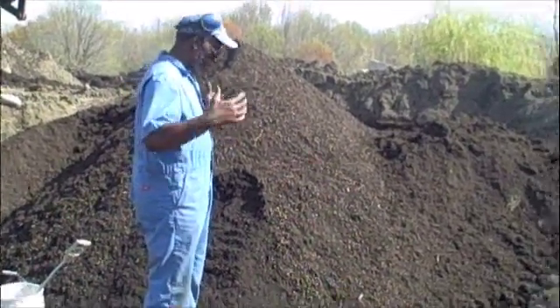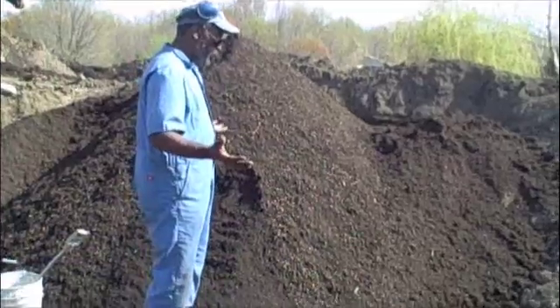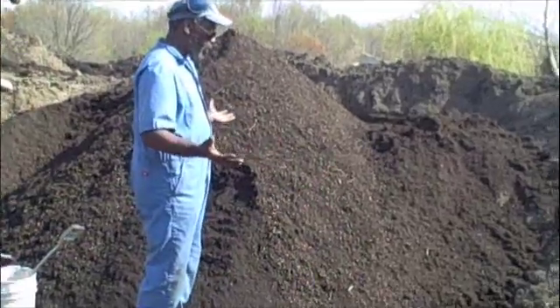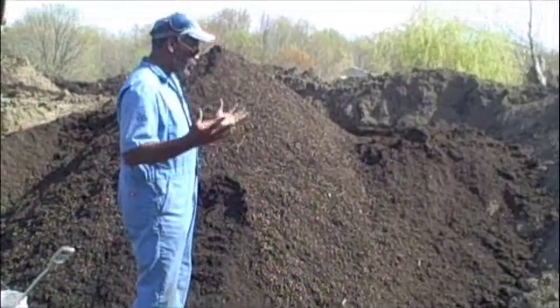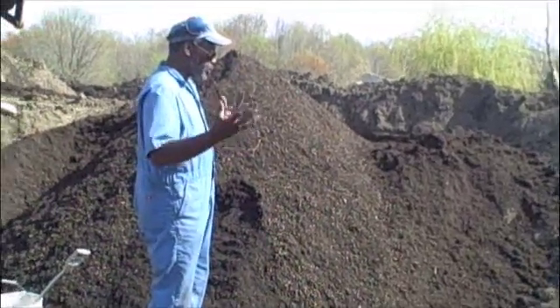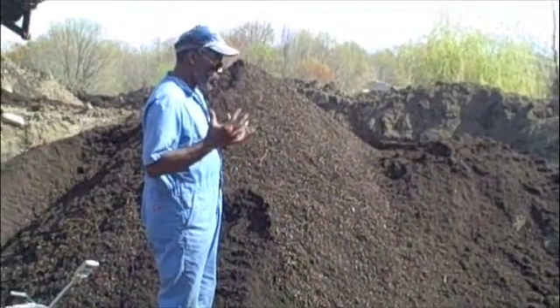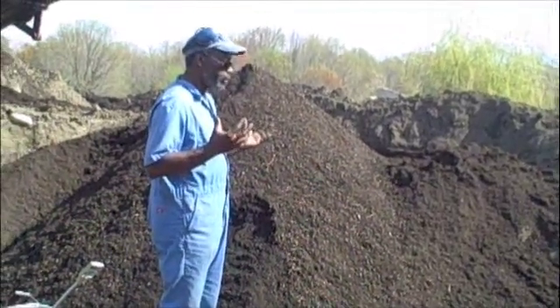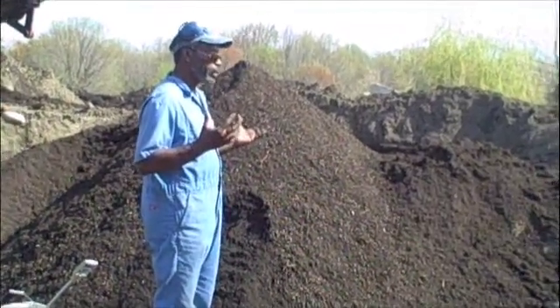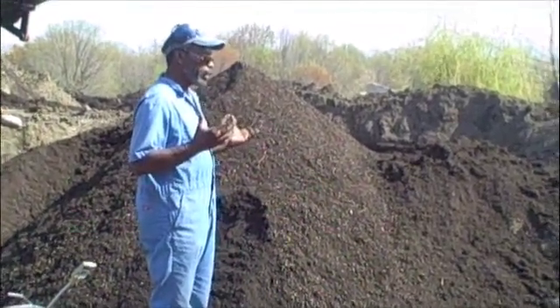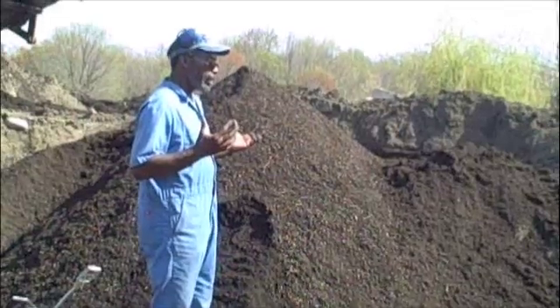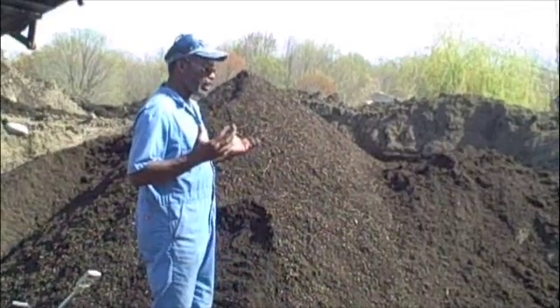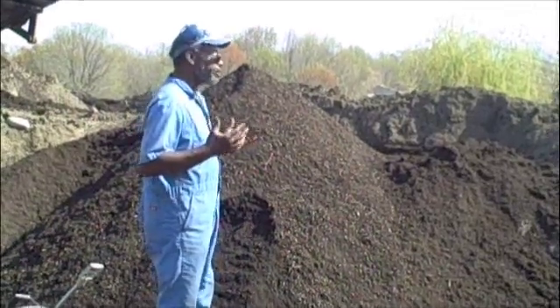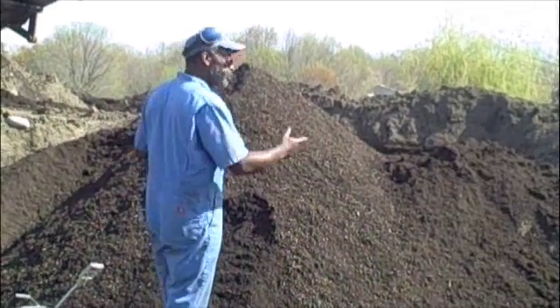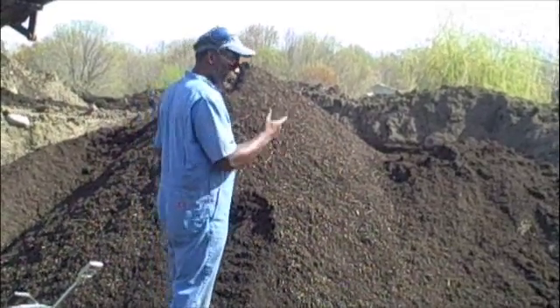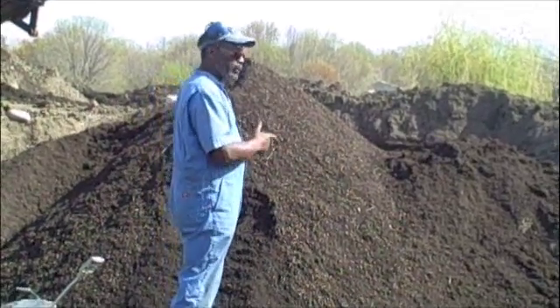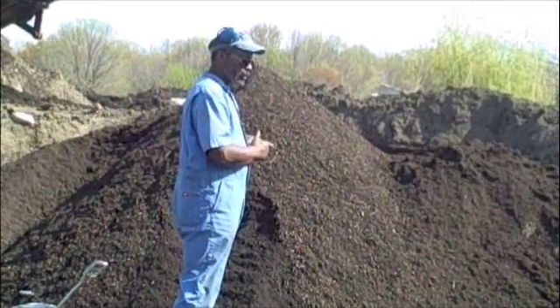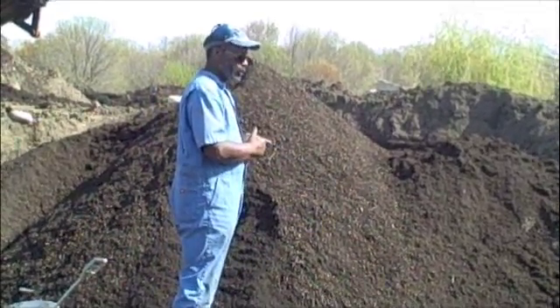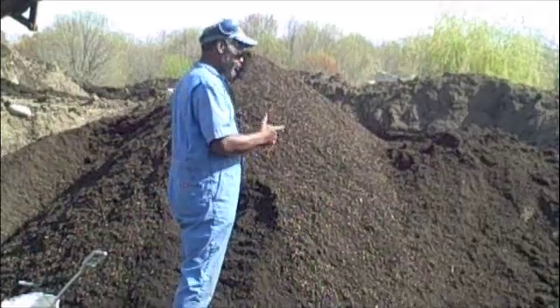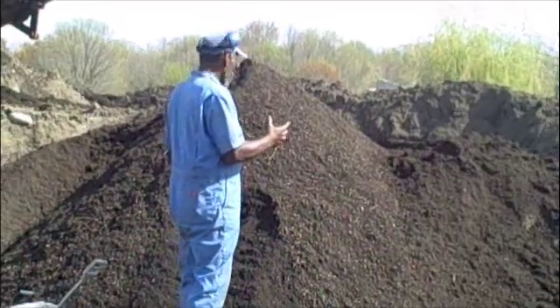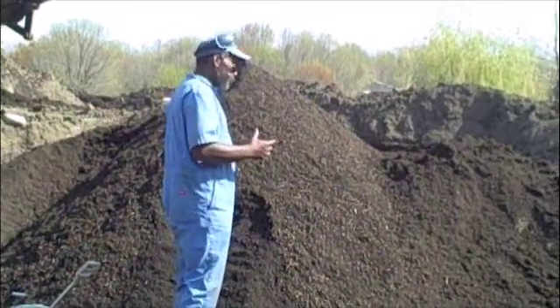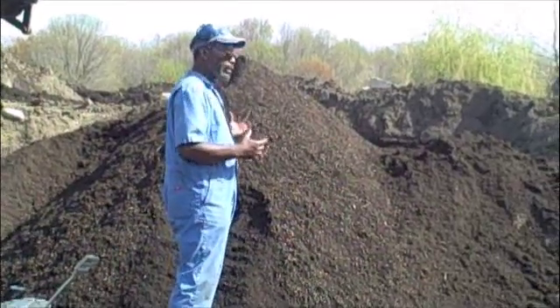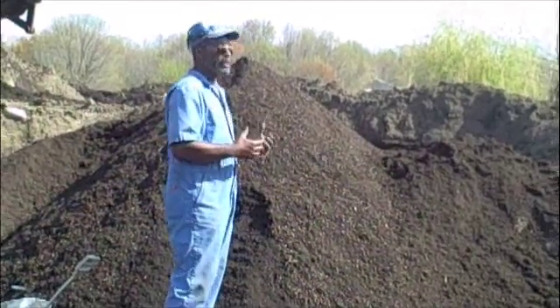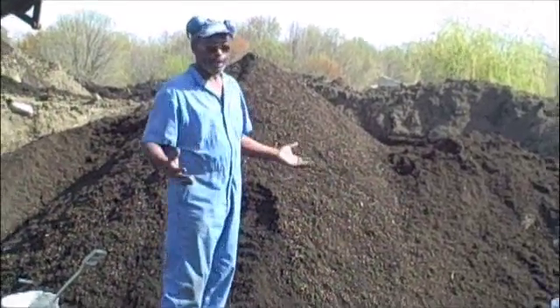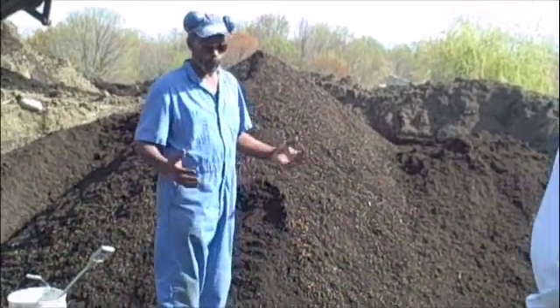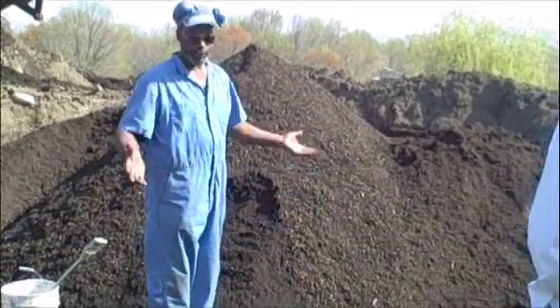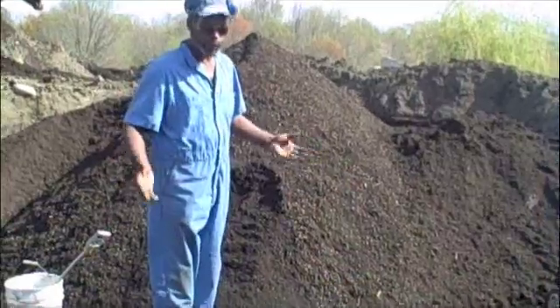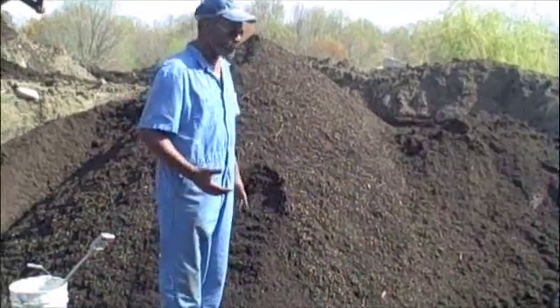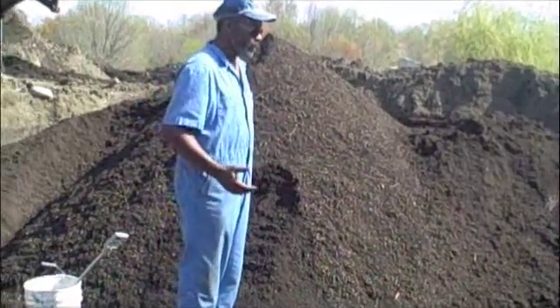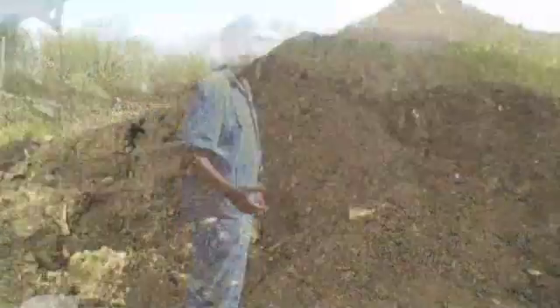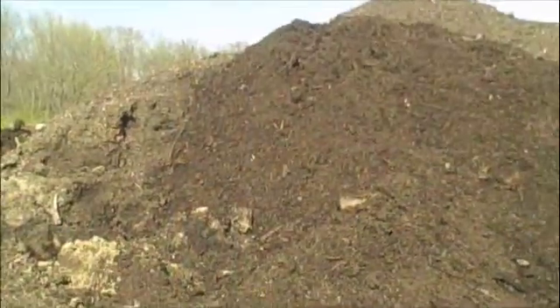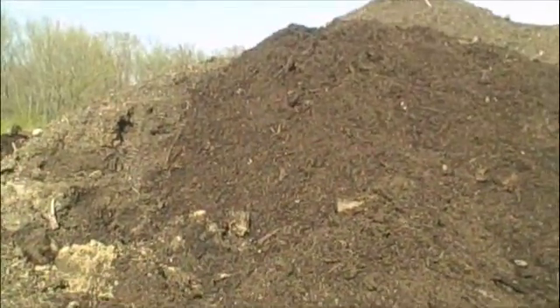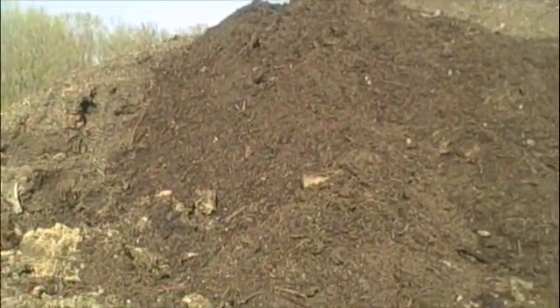As long as there is this urban-suburban ecology, these materials are going to be generated. Because if you don't pick up the leaves, they clog up the storm drains and flood your basement.